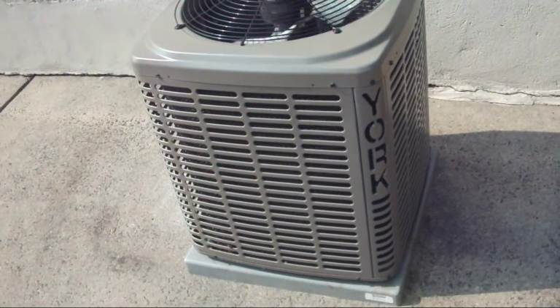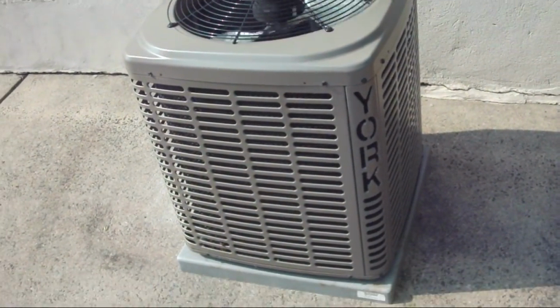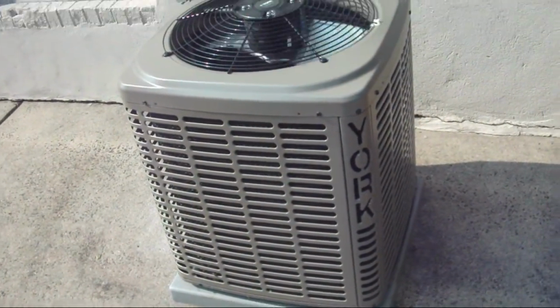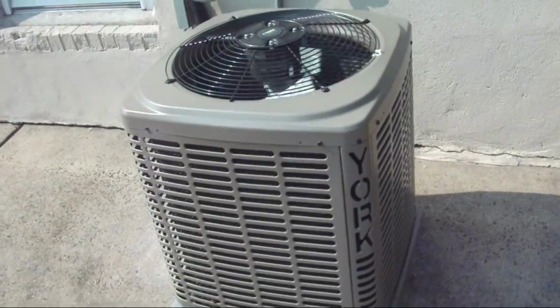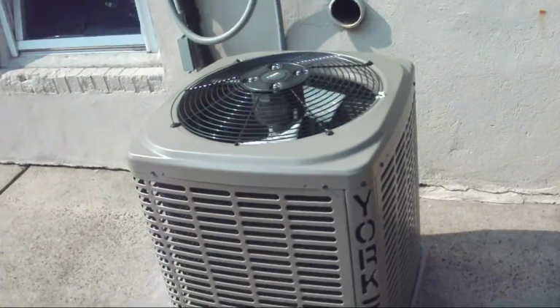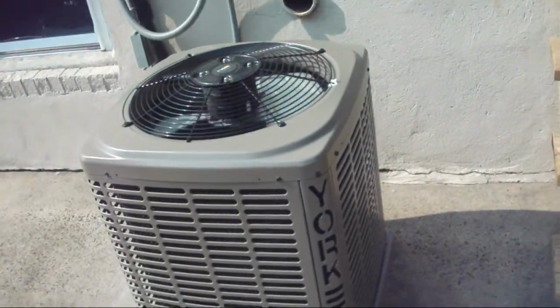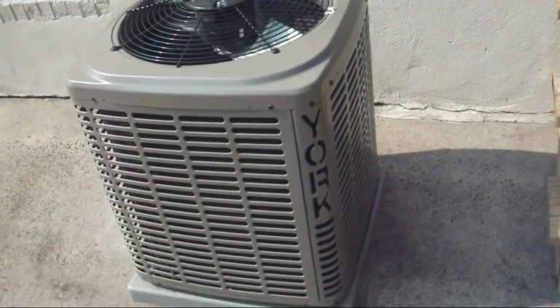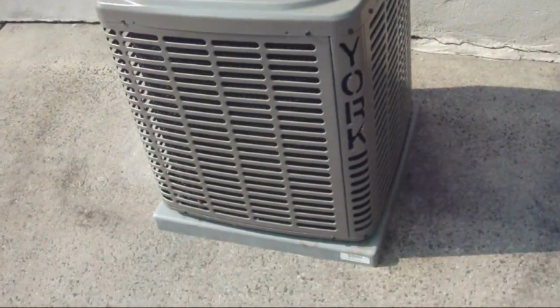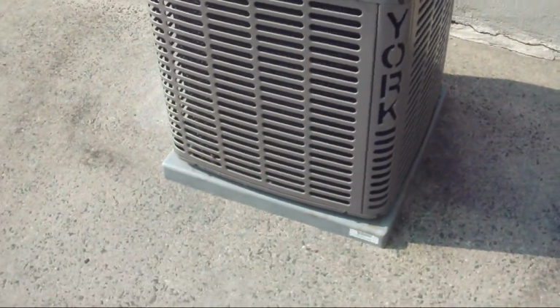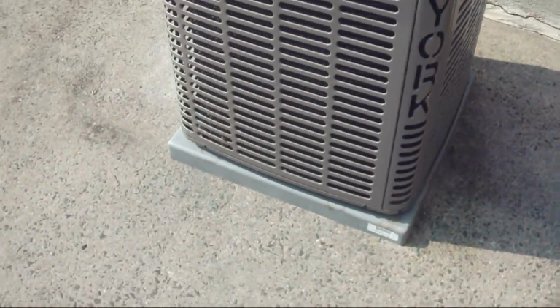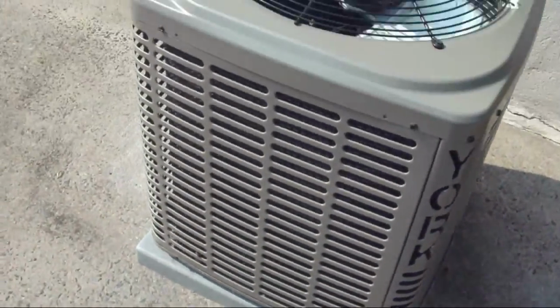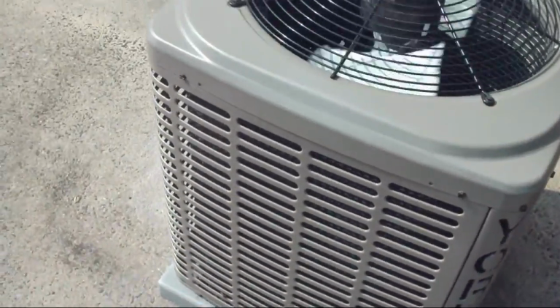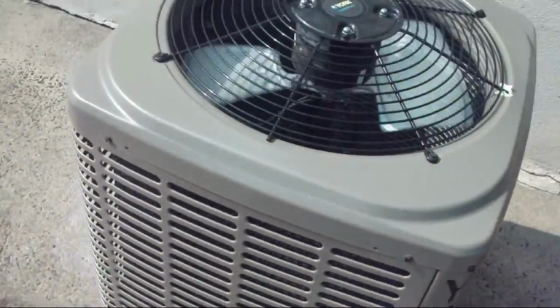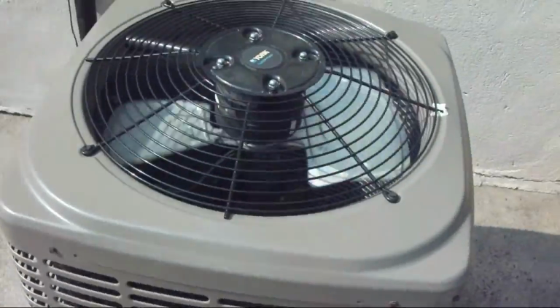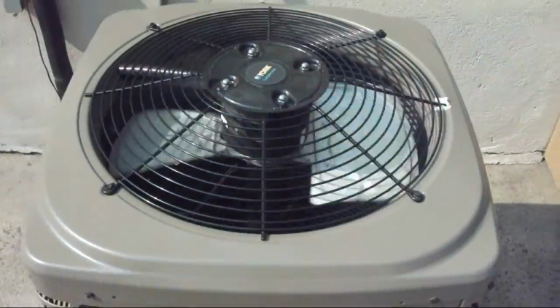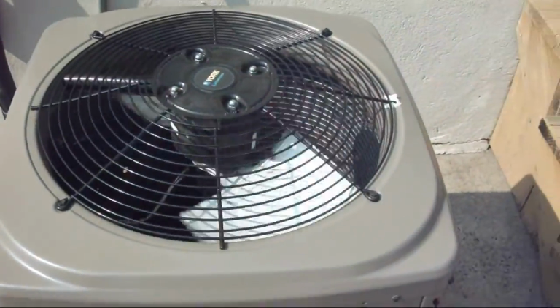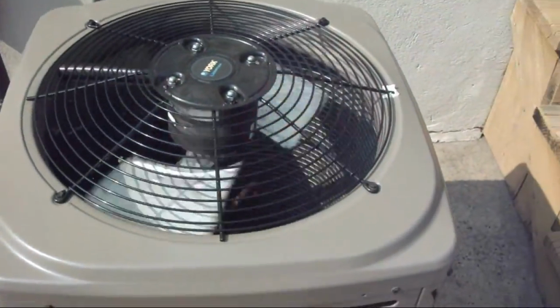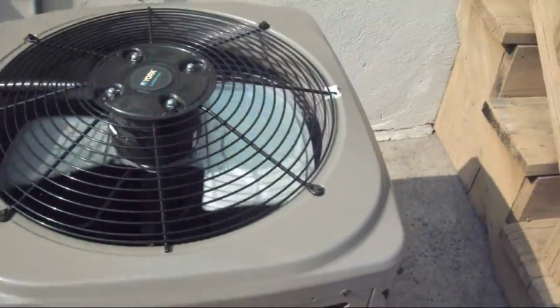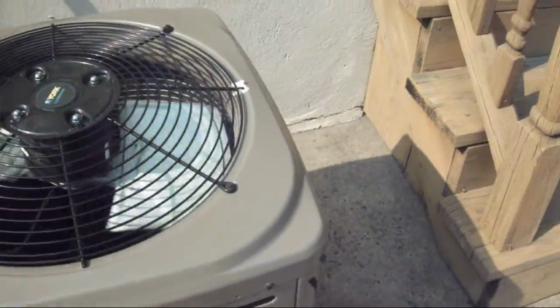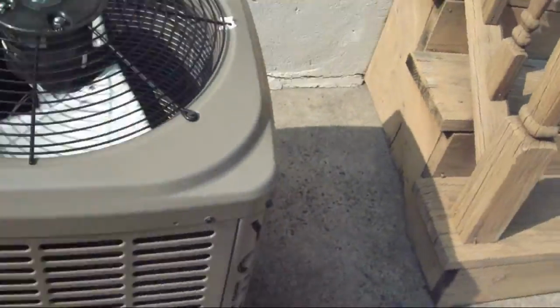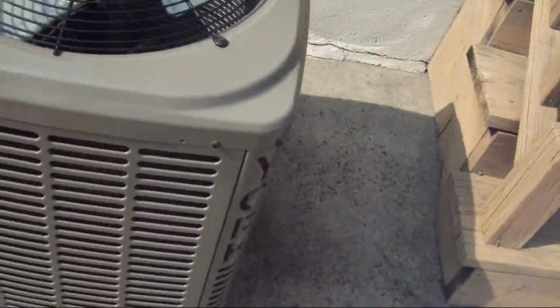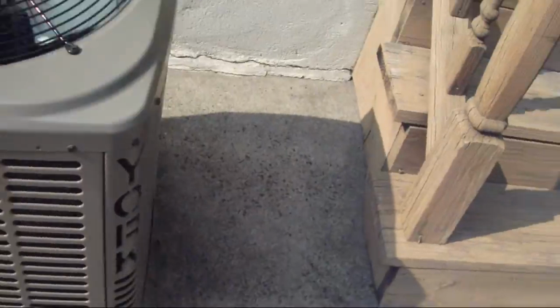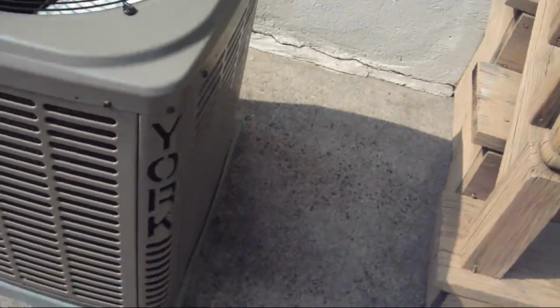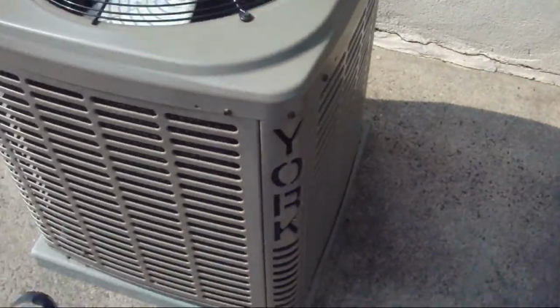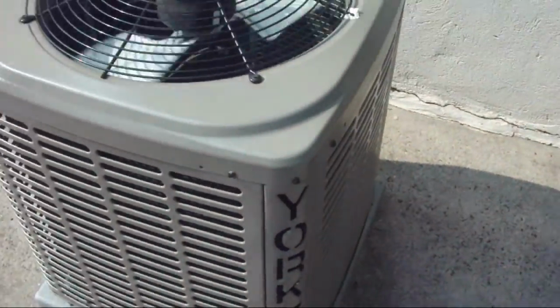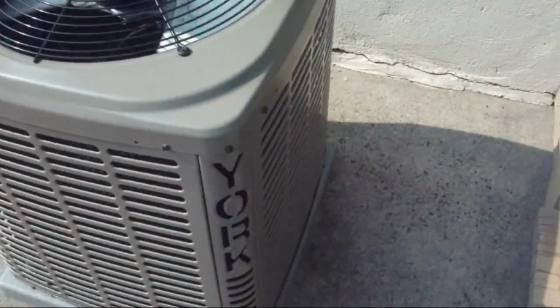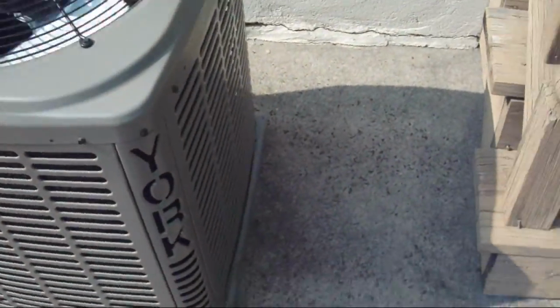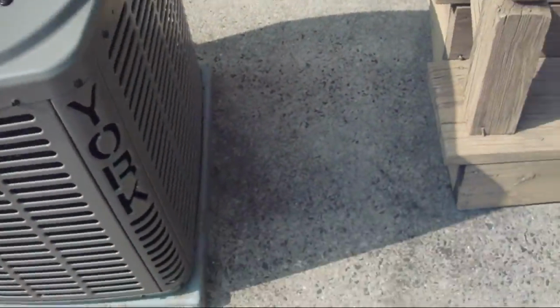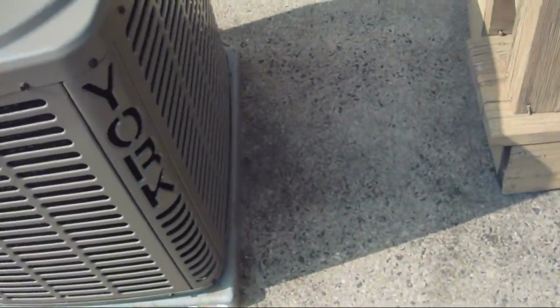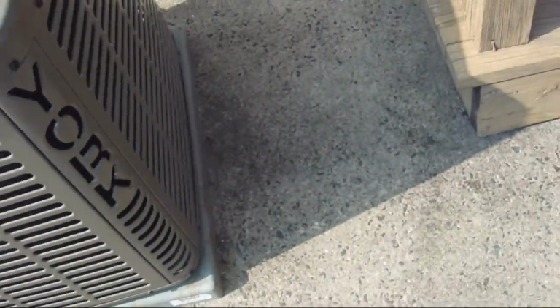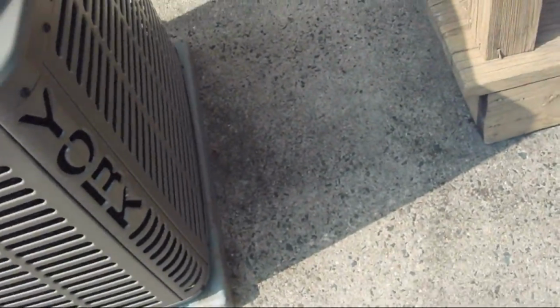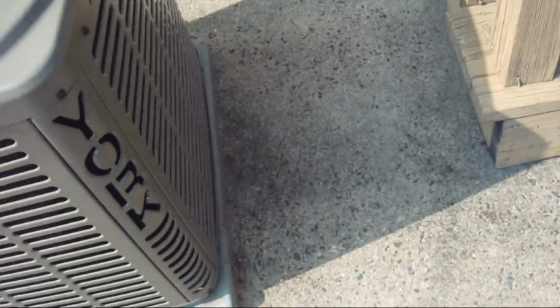My family's one friend has this exact same unit, but it's a three and a half ton. And obviously it doesn't have the rotary compressor — I think it's a scroll.